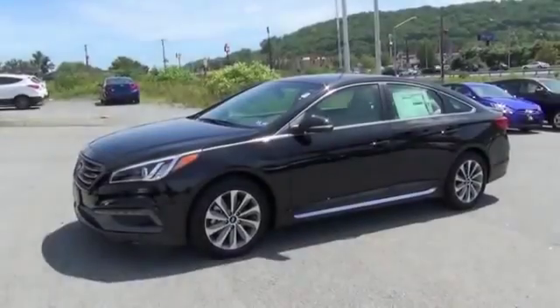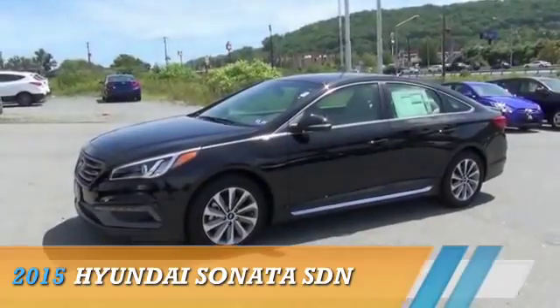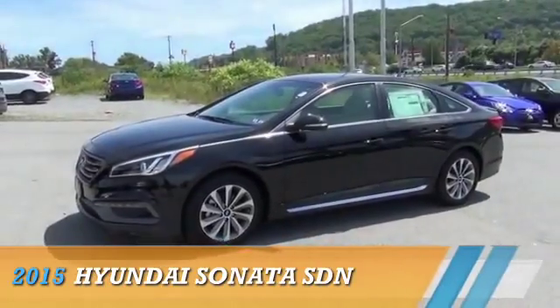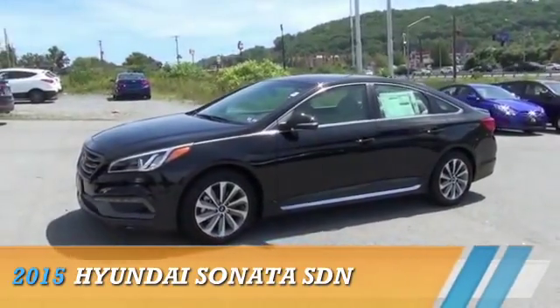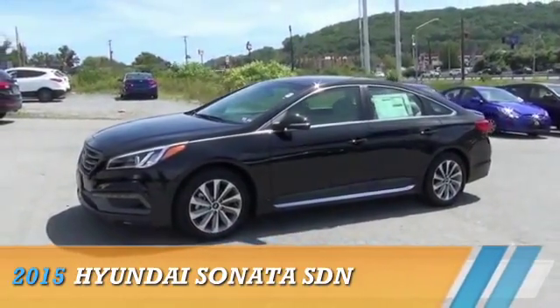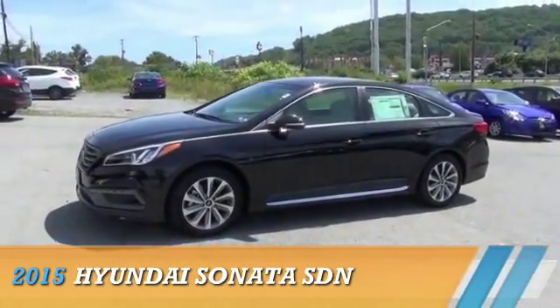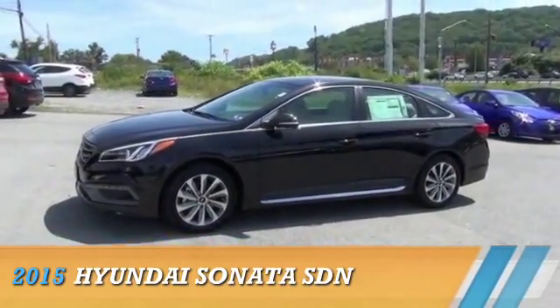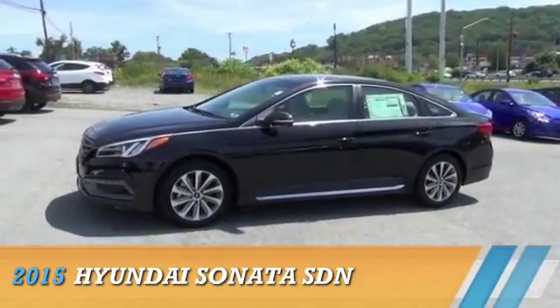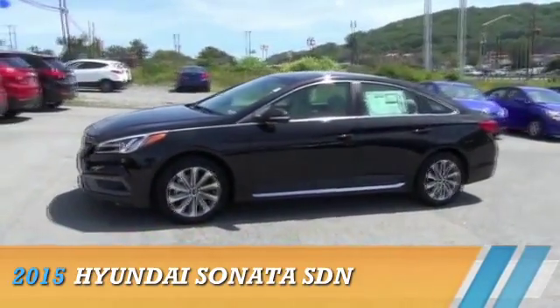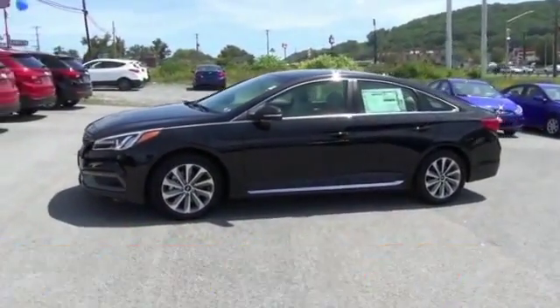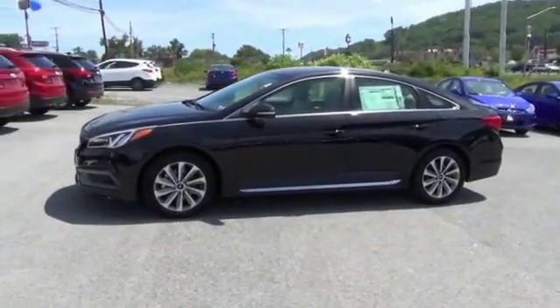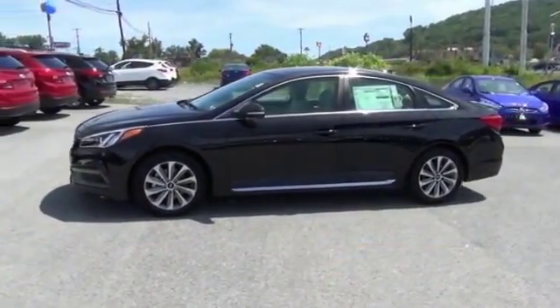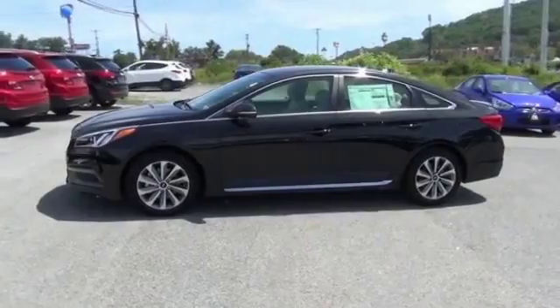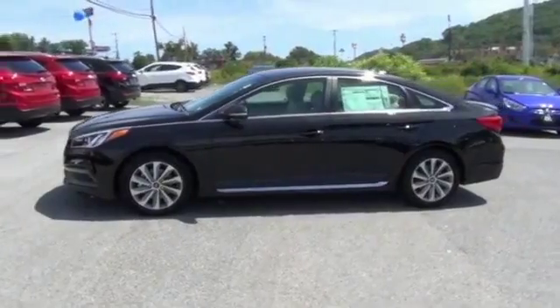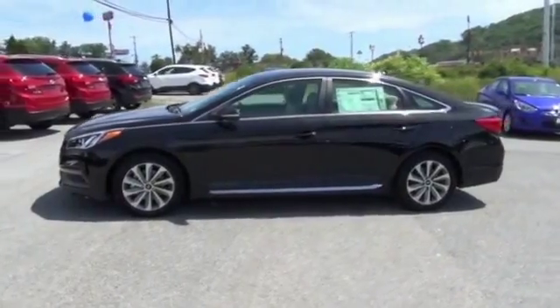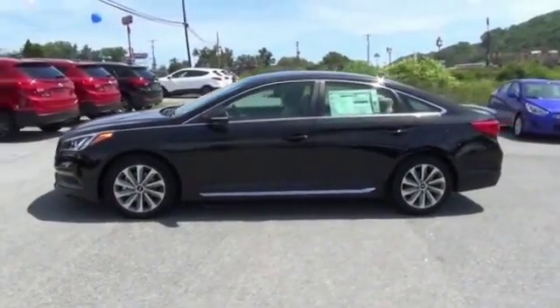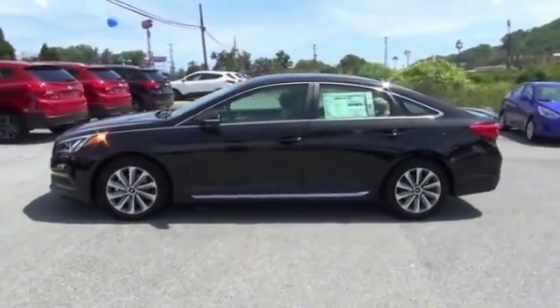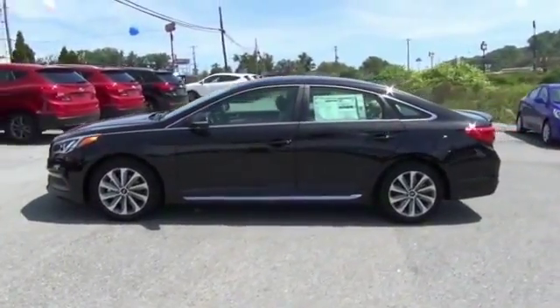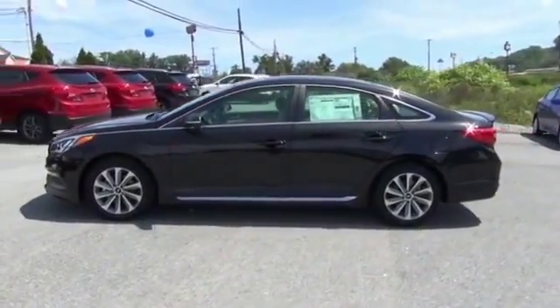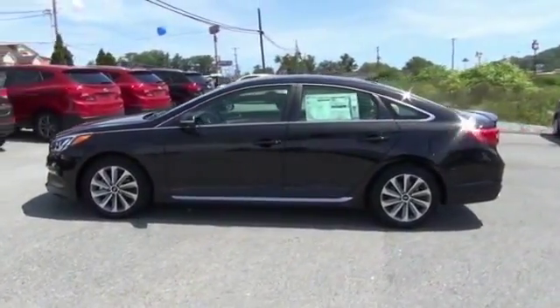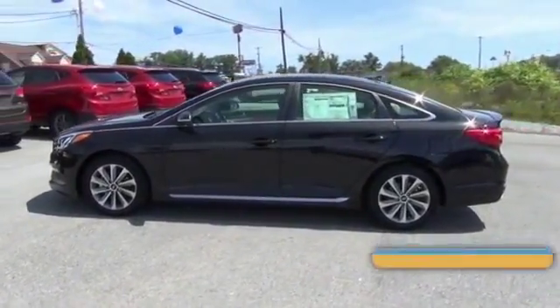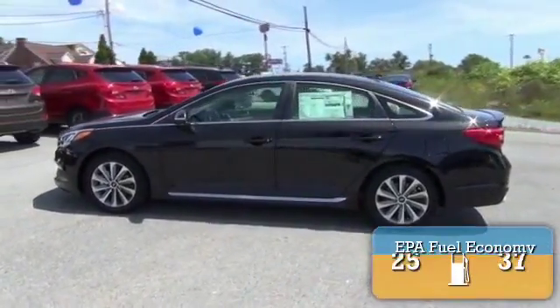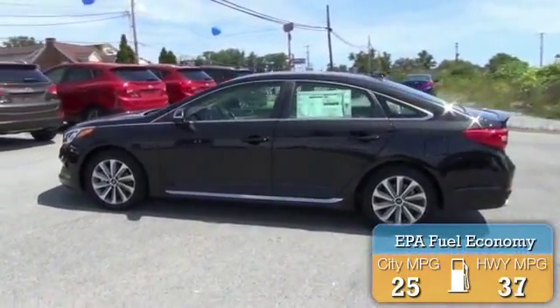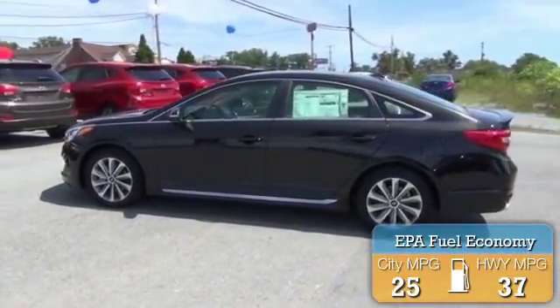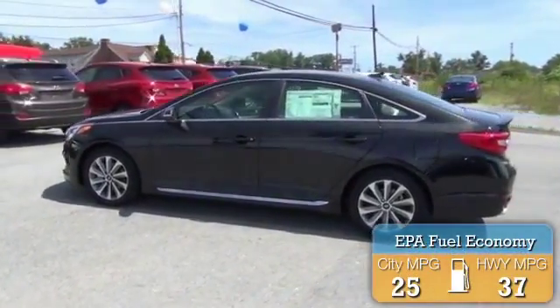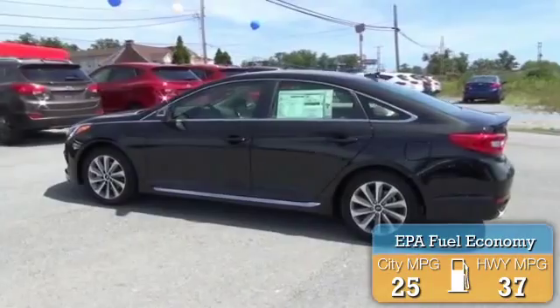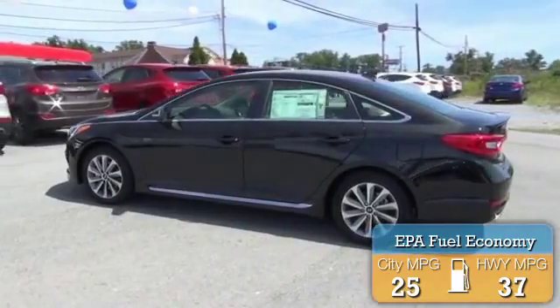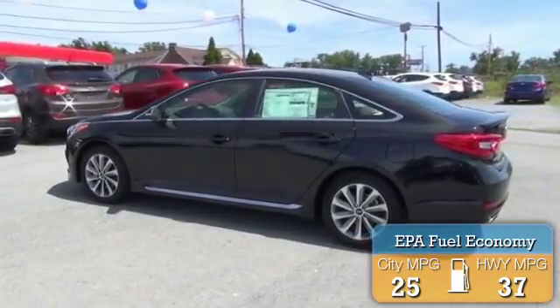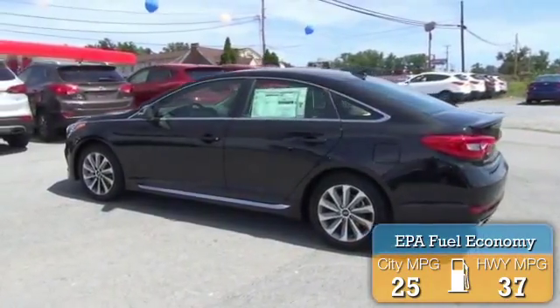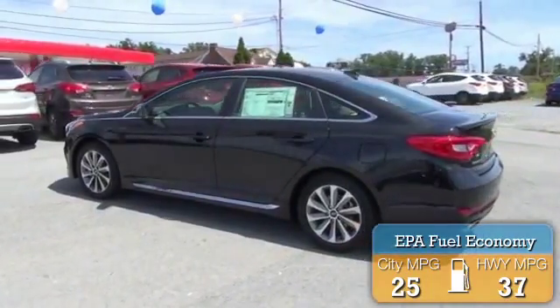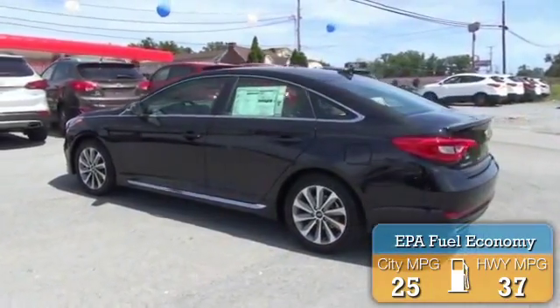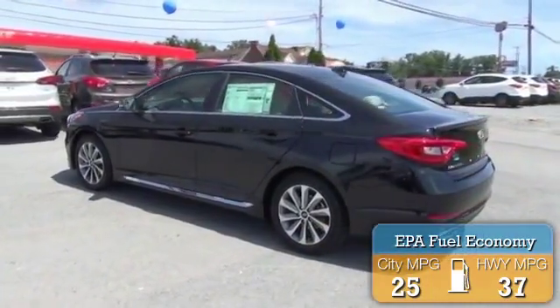This could be the vehicle you're looking for. Powered by Front Wheel Drive, a 2.4L 4-cylinder engine, great fuel efficiency, saves you money by requiring fewer trips to the gas station.